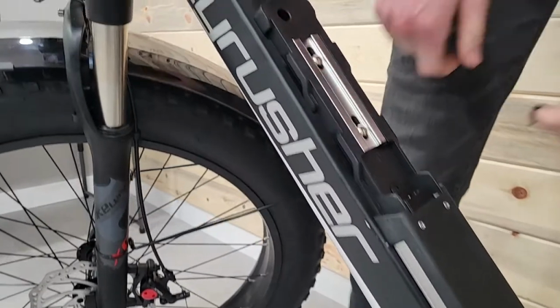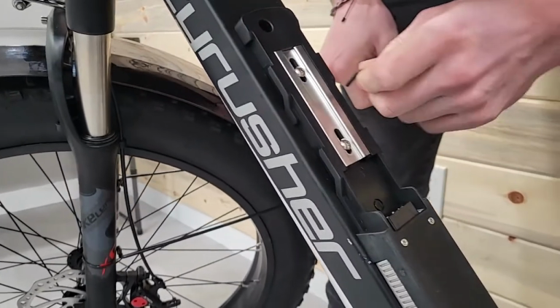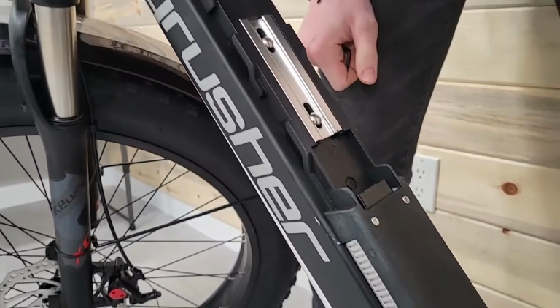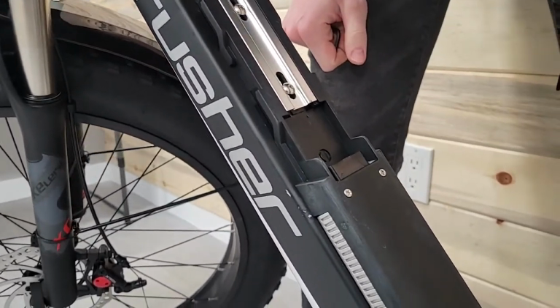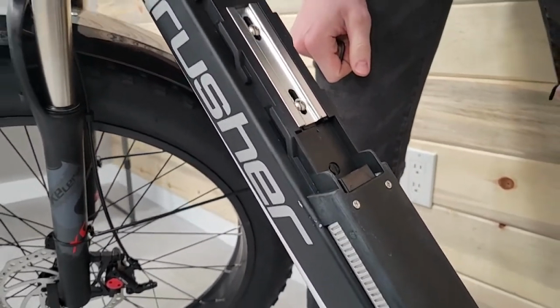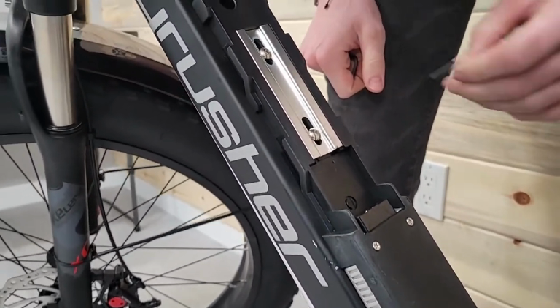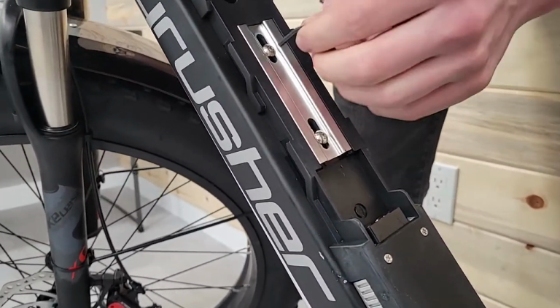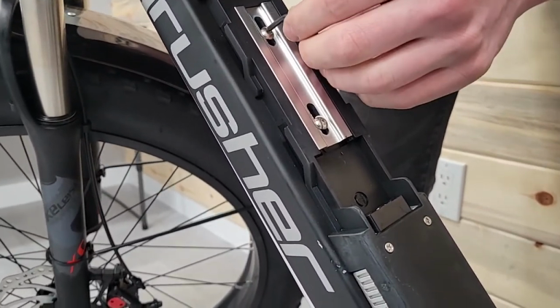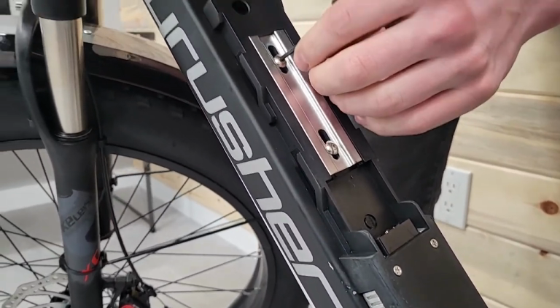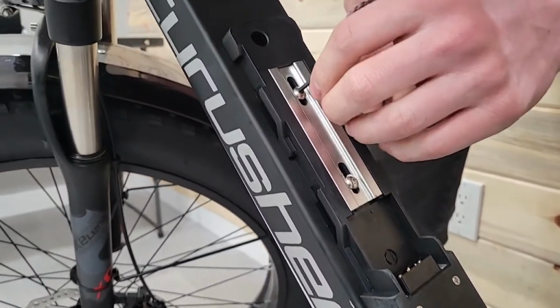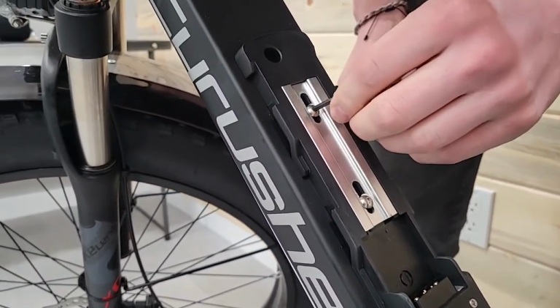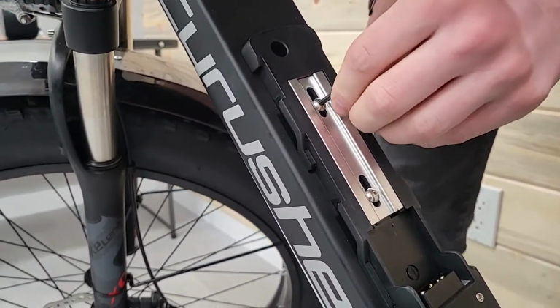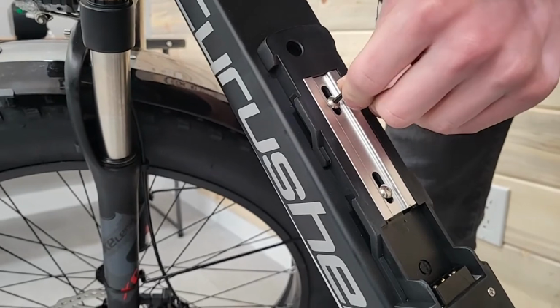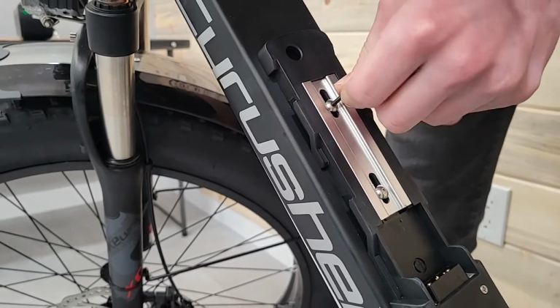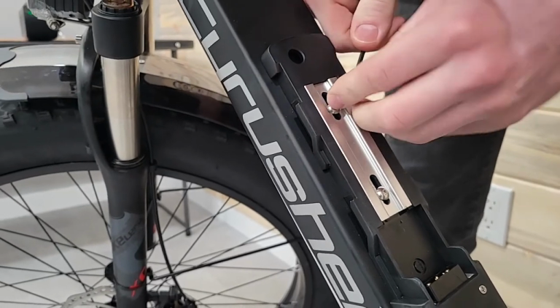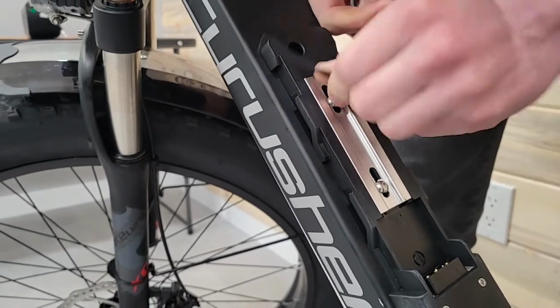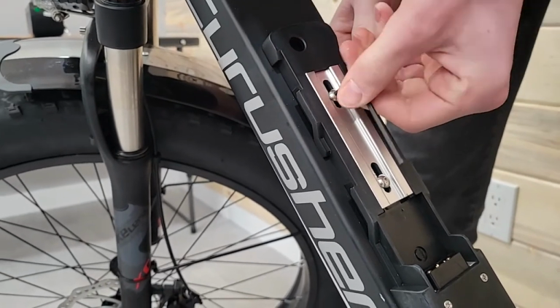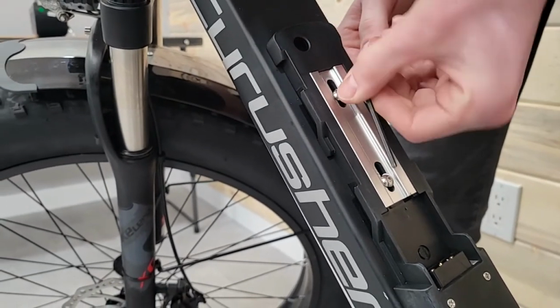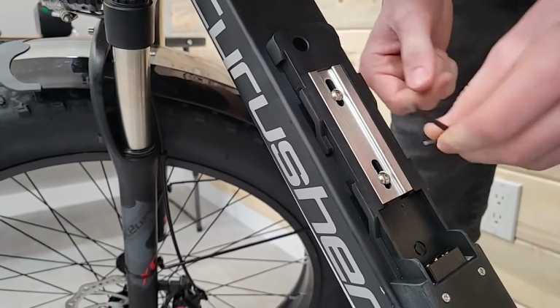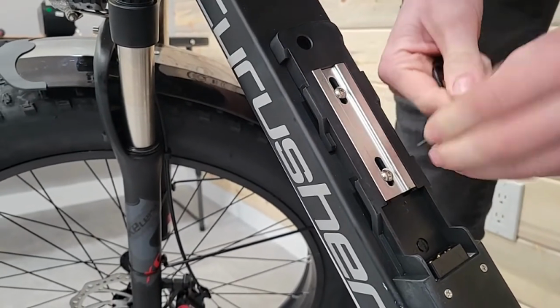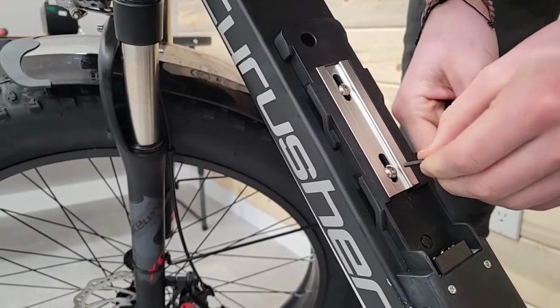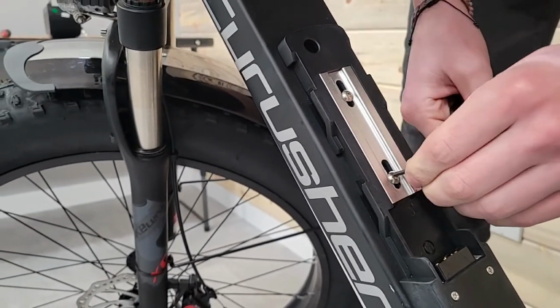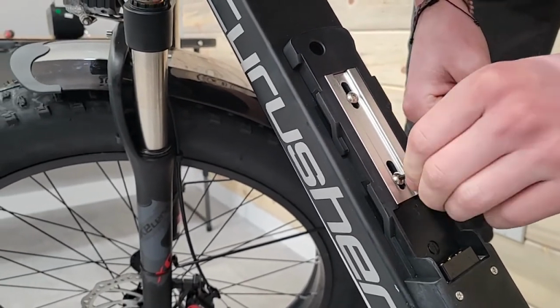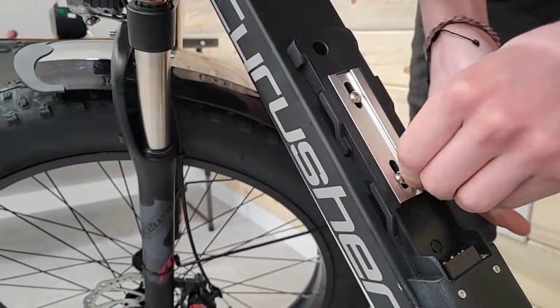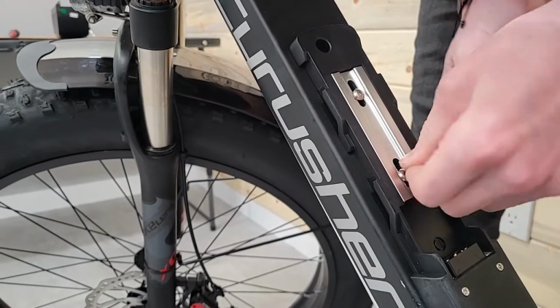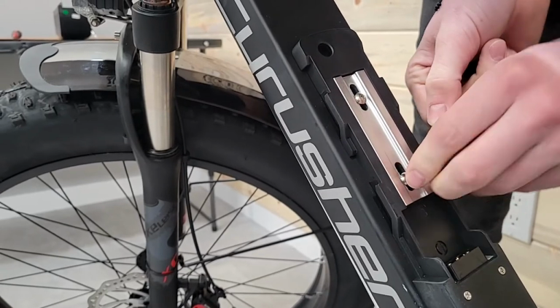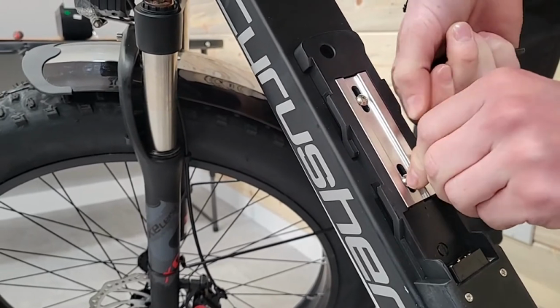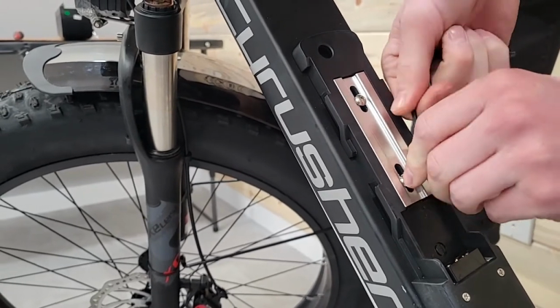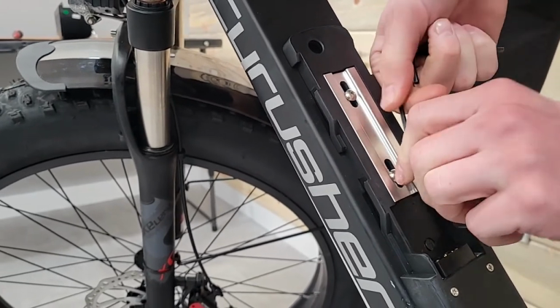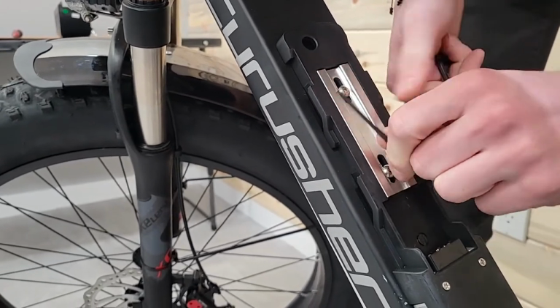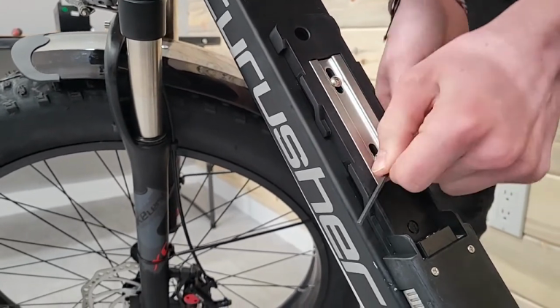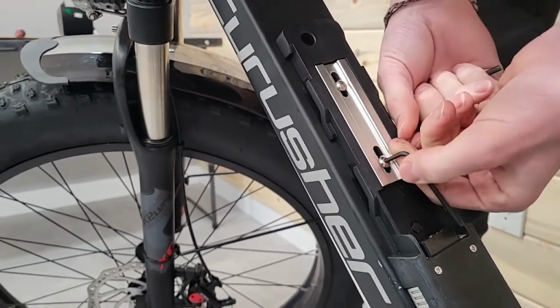Sometimes it varies by bike — some of these are Phillips screws, some of them are allen keys or allen wrenches. I just want to make sure I take off all three of these that I need to unscrew.